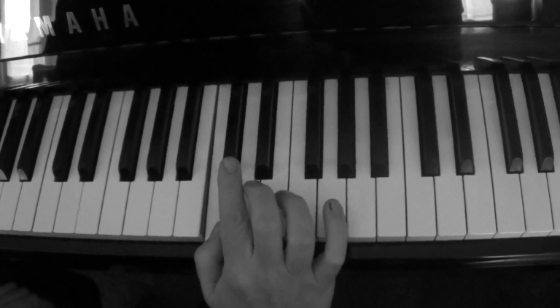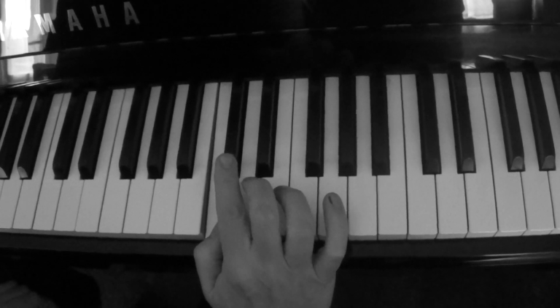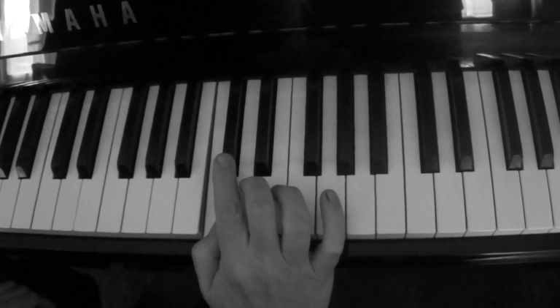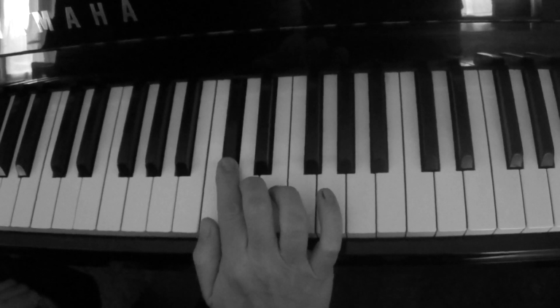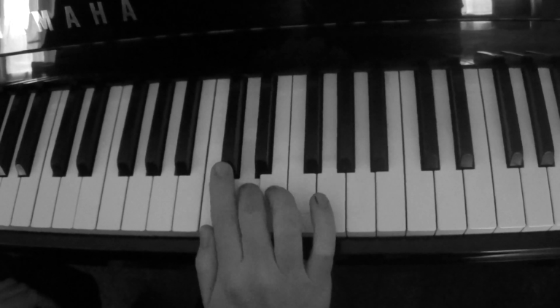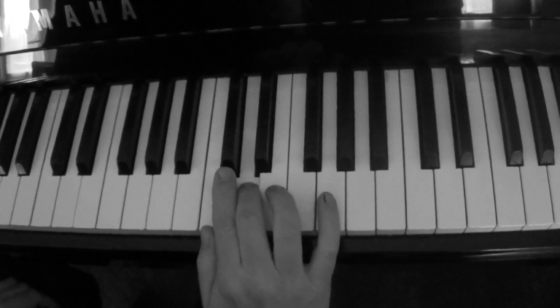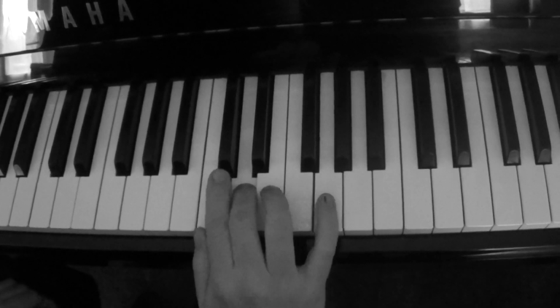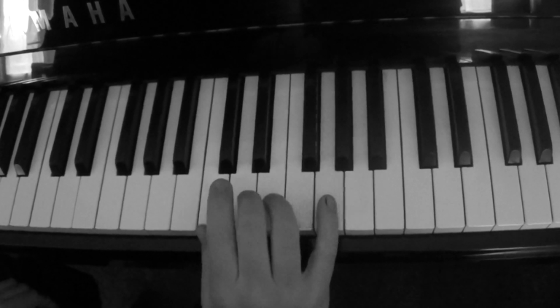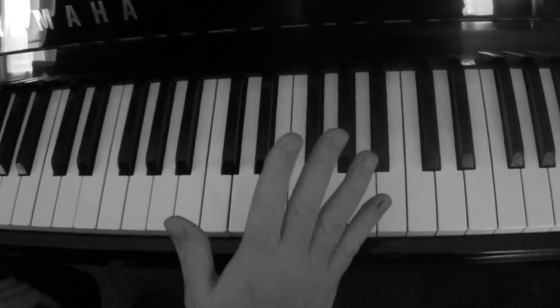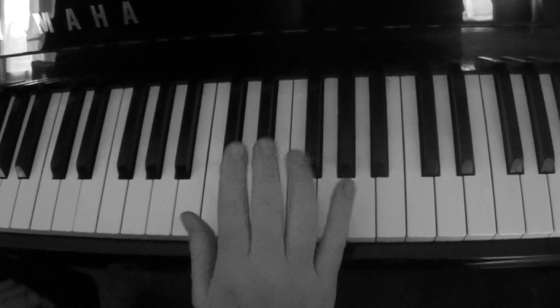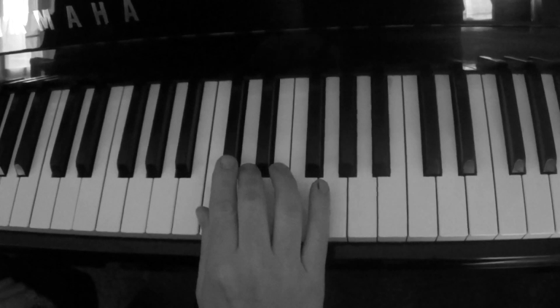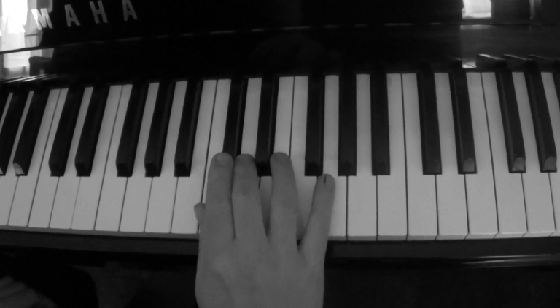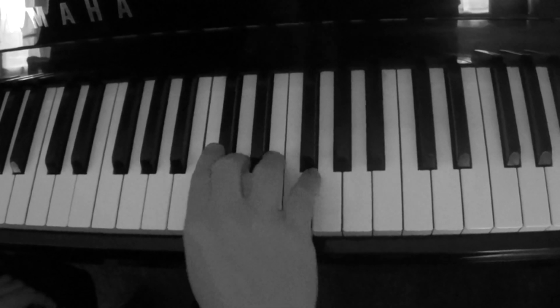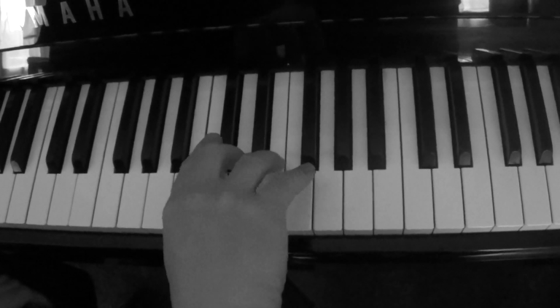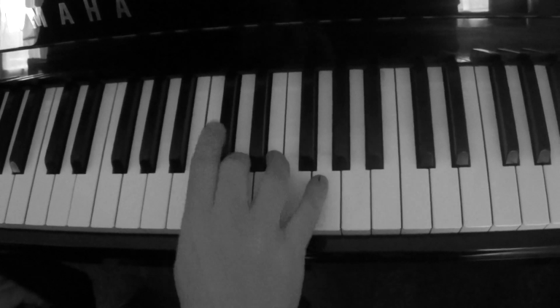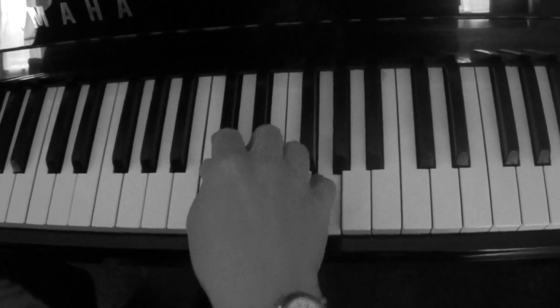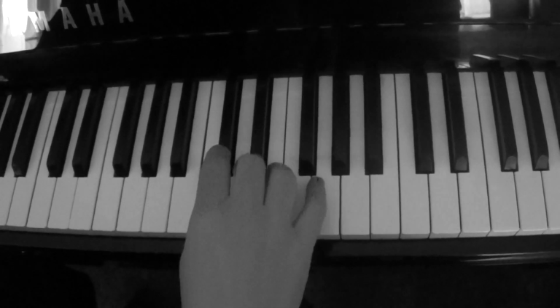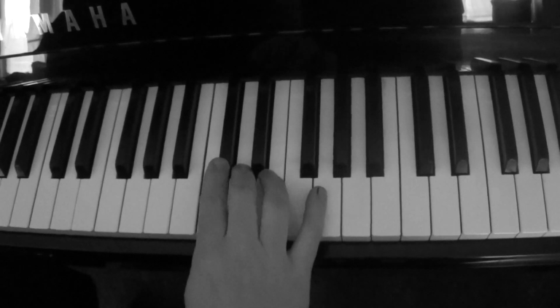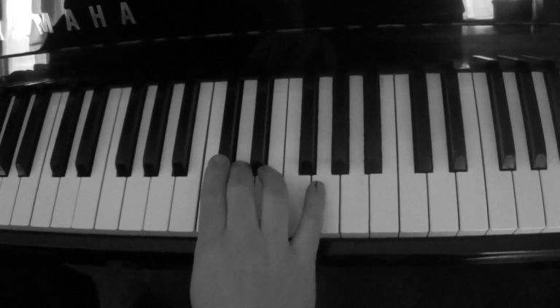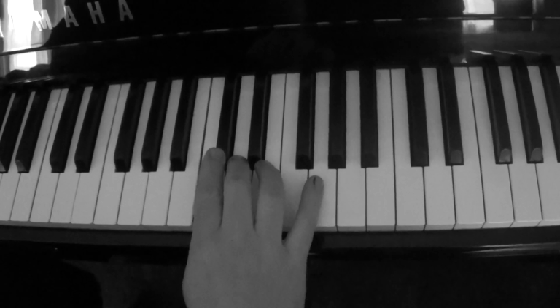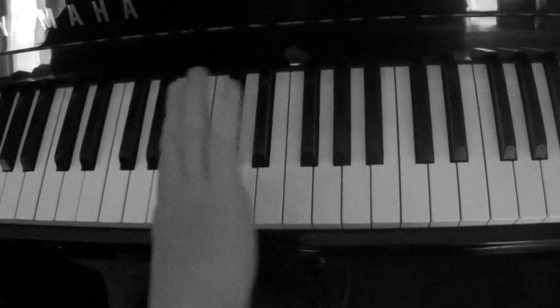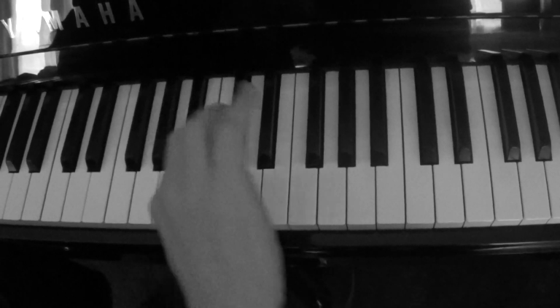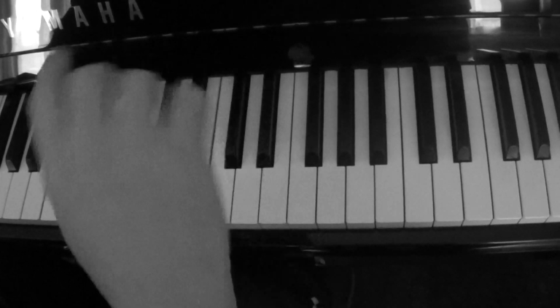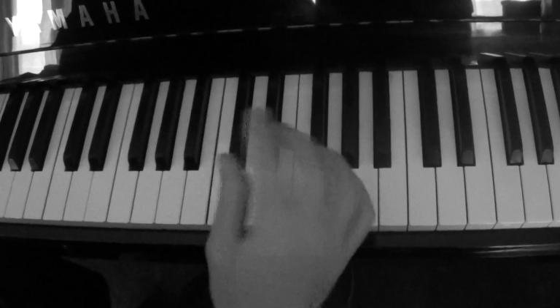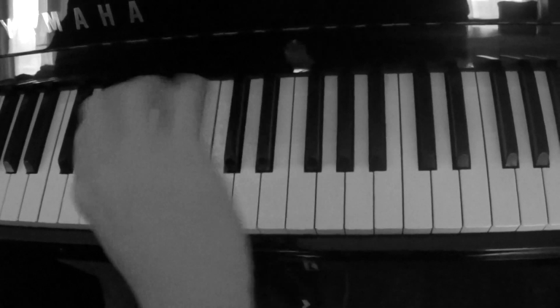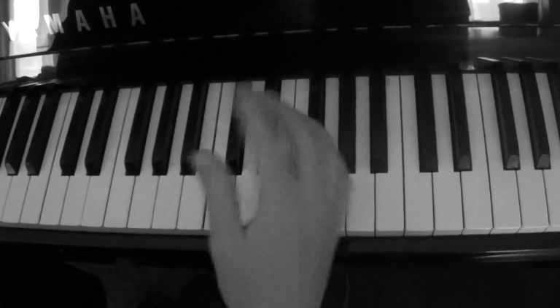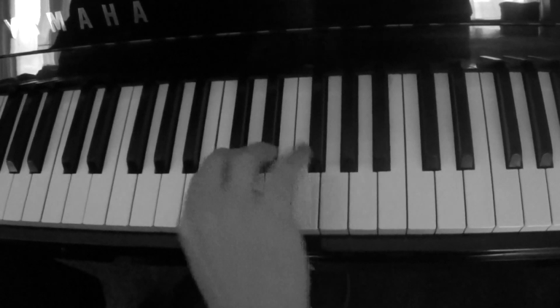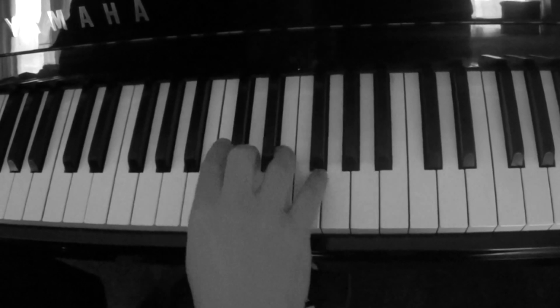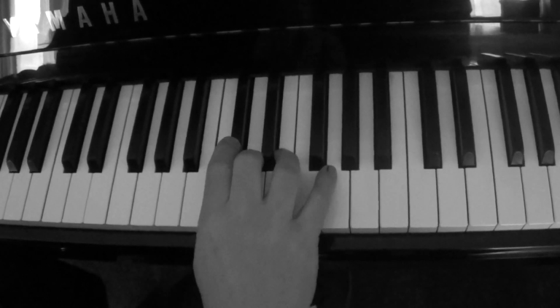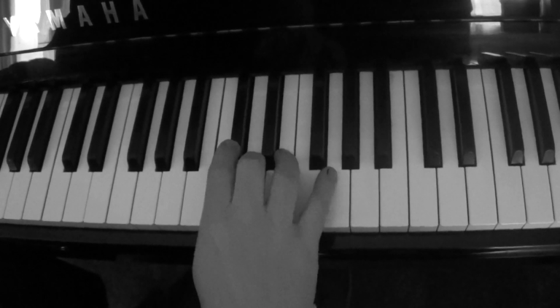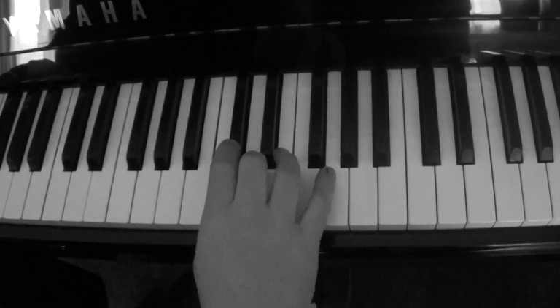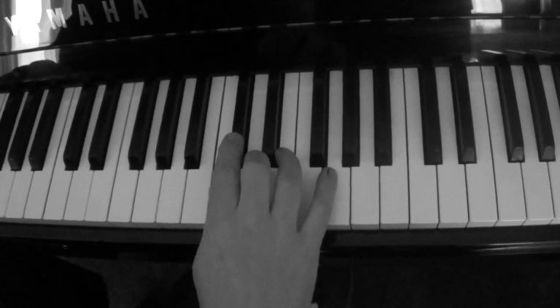These are the notes: C, C sharp, D, and G — also good. But this is where it gets tricky. When you put it with a chop it sounds like this. The trick is to get the whole sound in a rolling motion. See if you can do this.